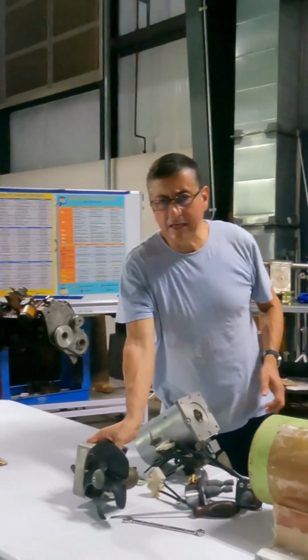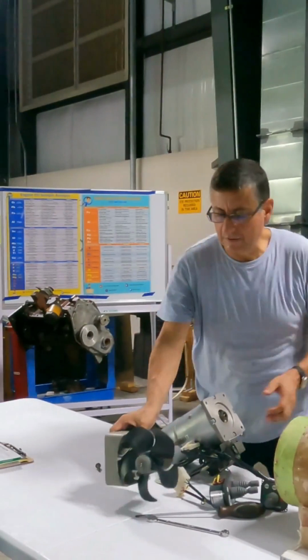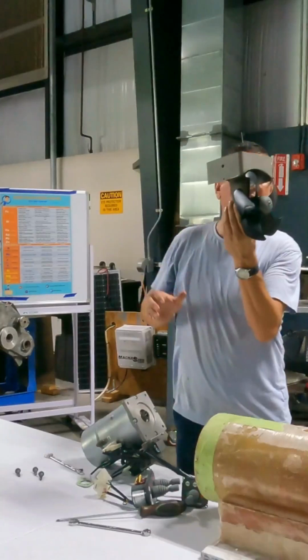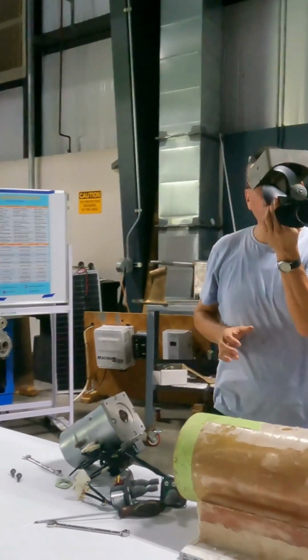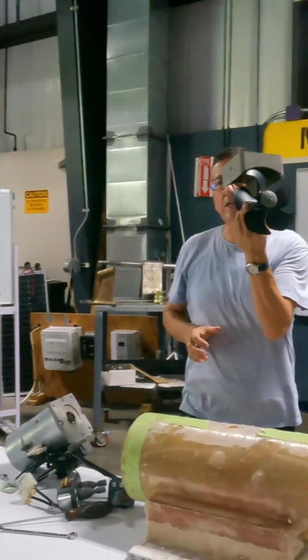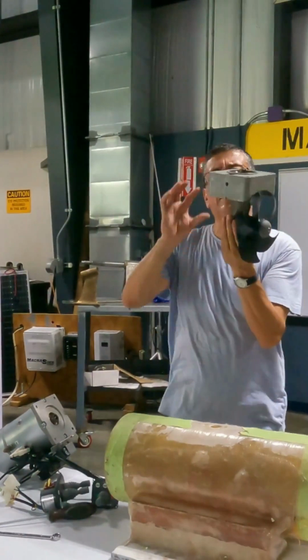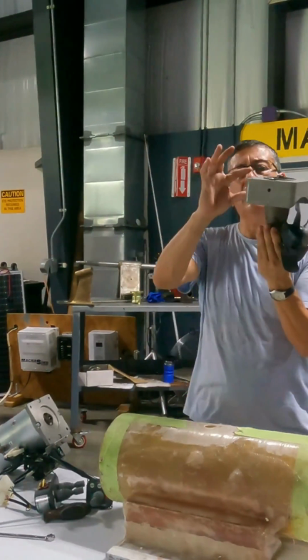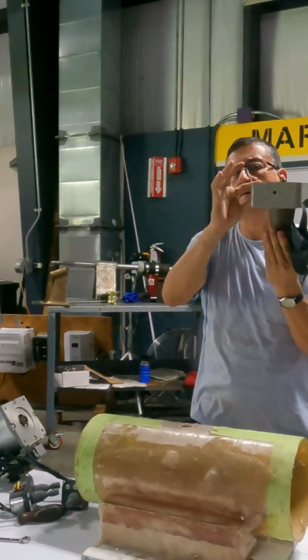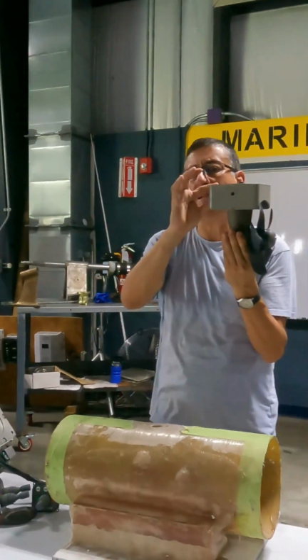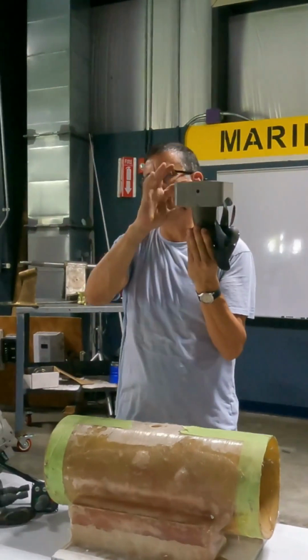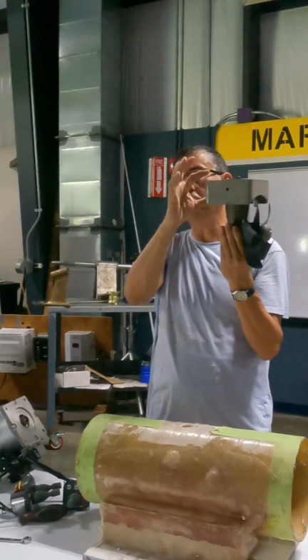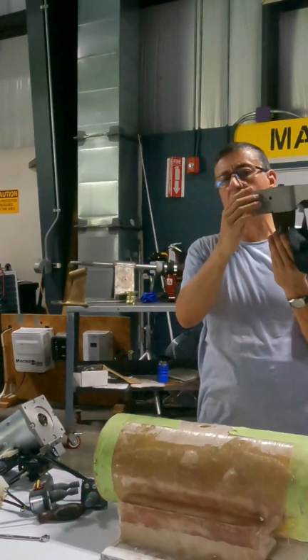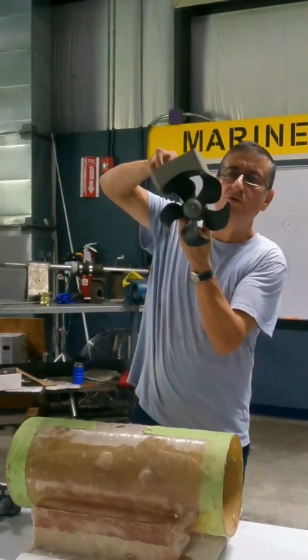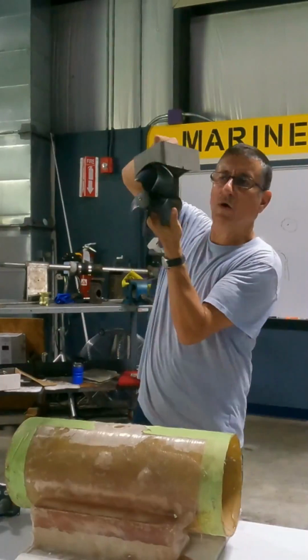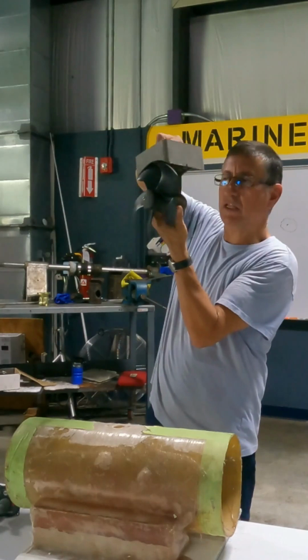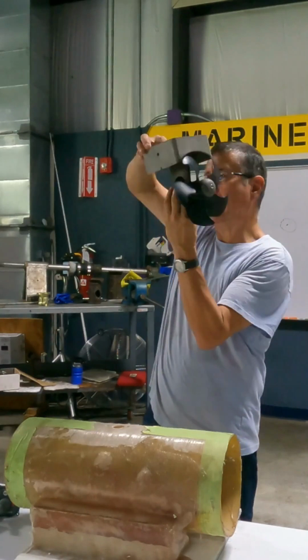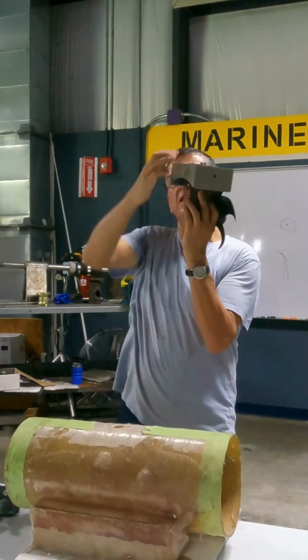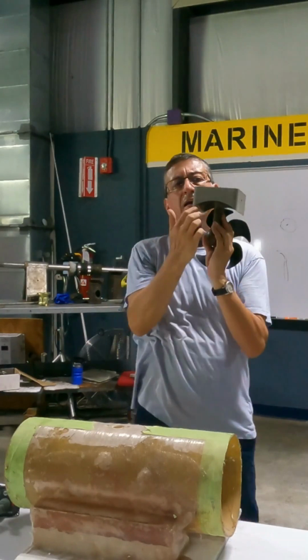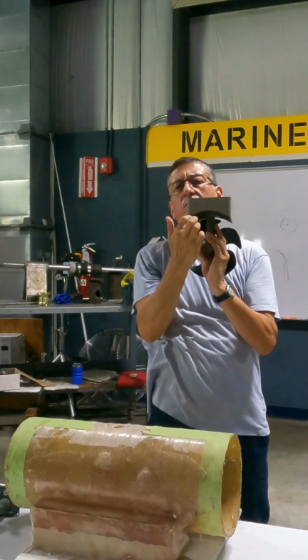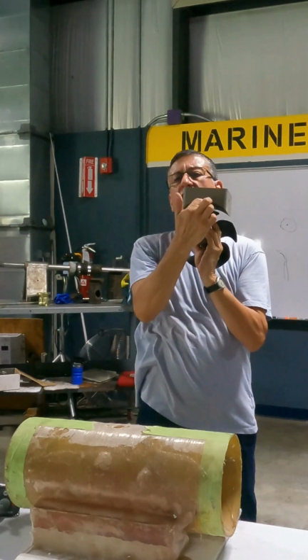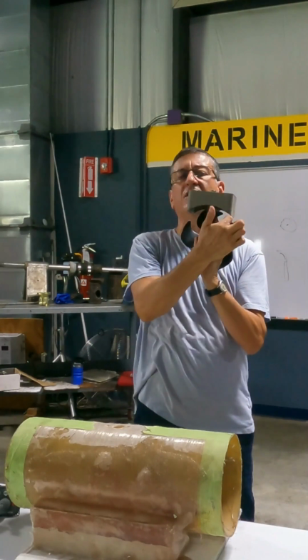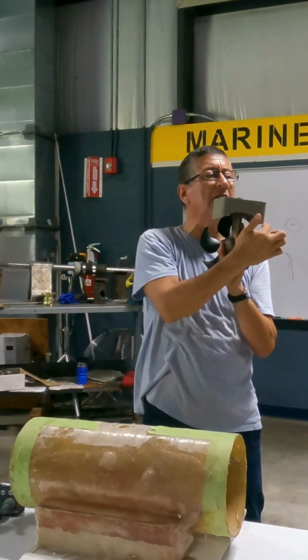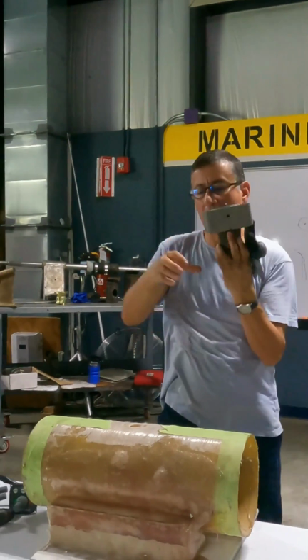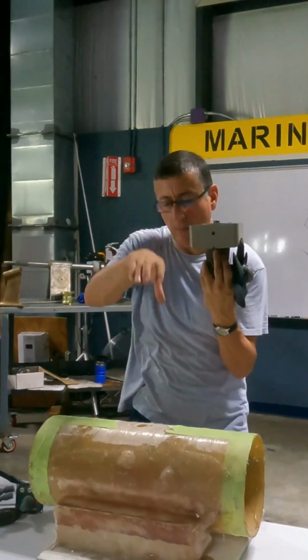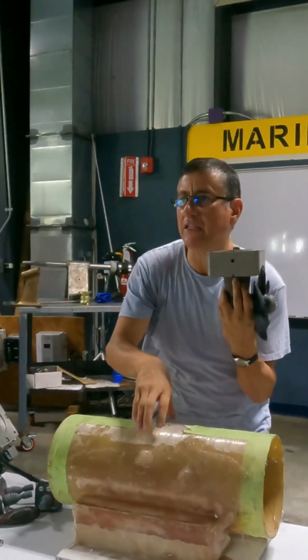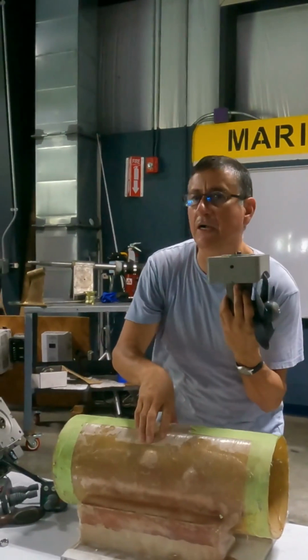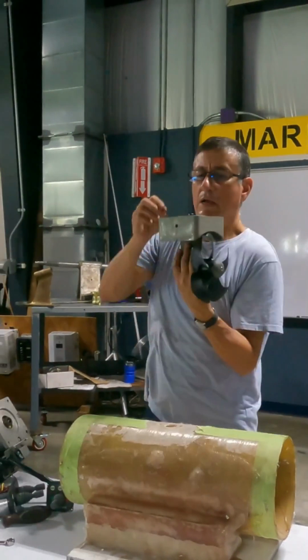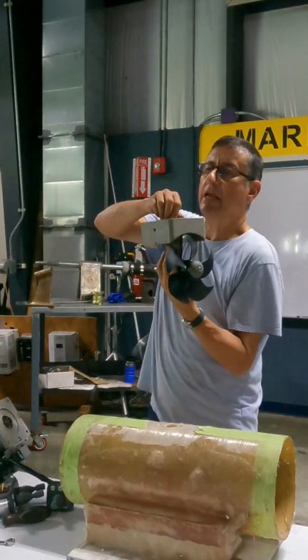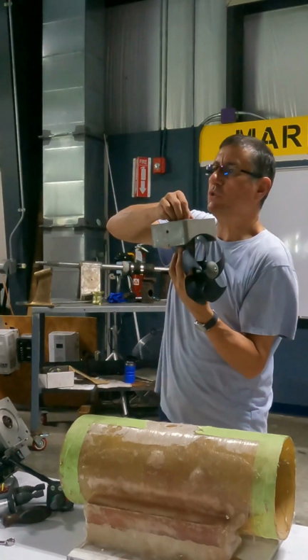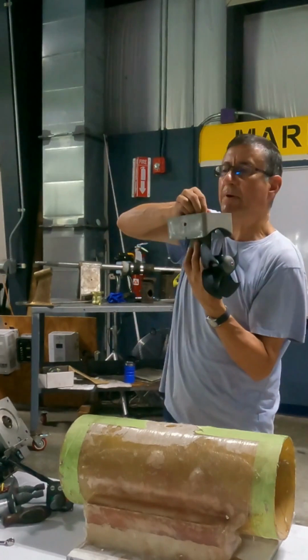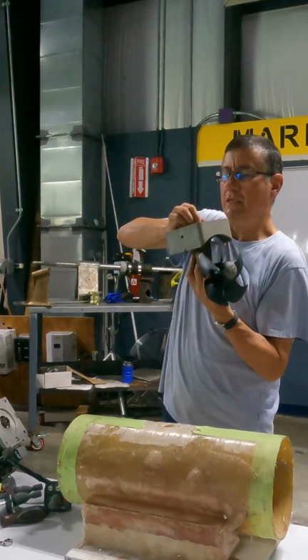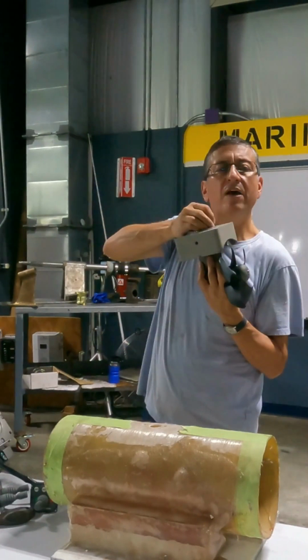Look at this — I have the lower unit and the bracket, the middle section. You see the lower unit and you see the bracket with the shape of the tunnel? That one will be located here. I am going to separate both of them.